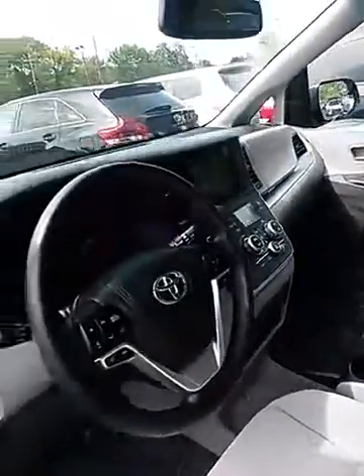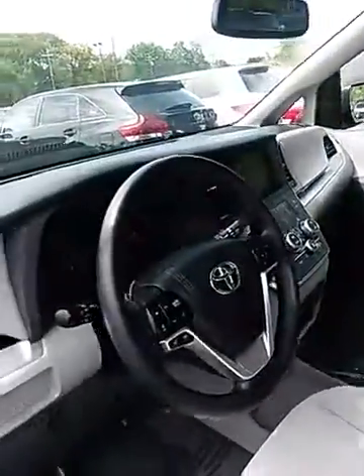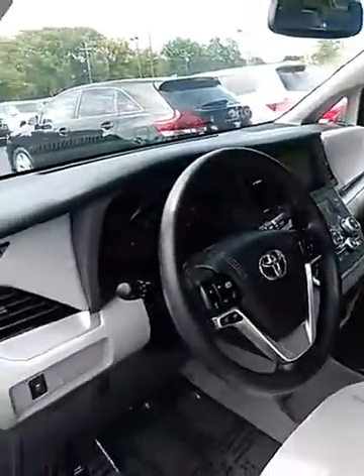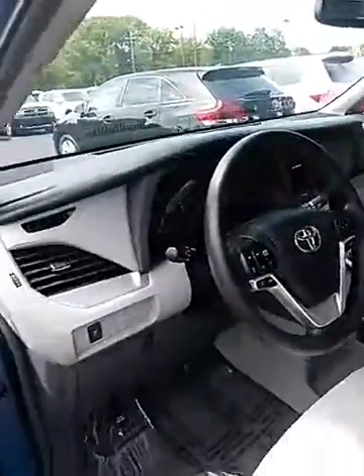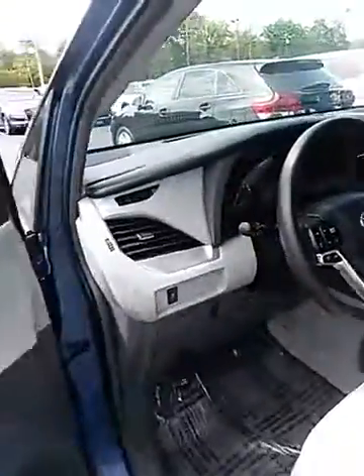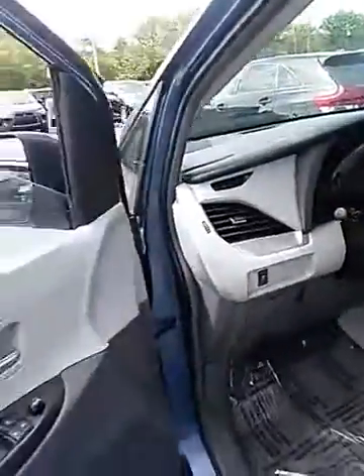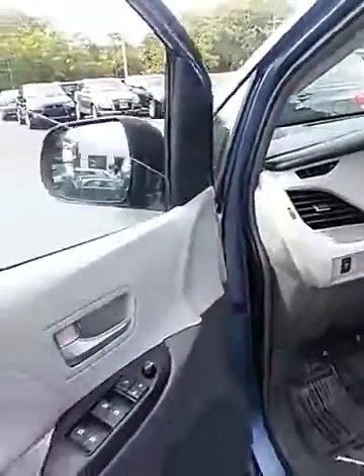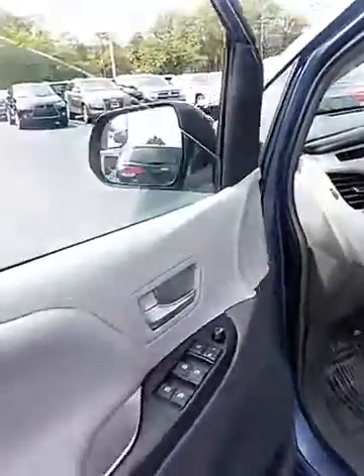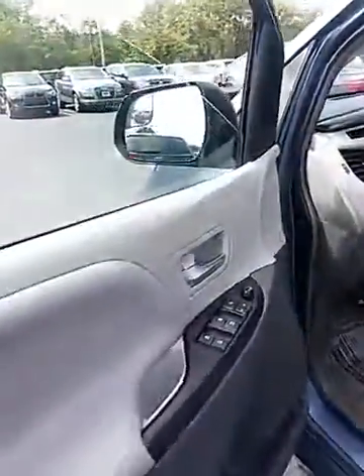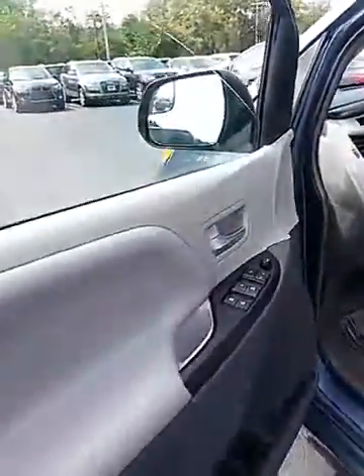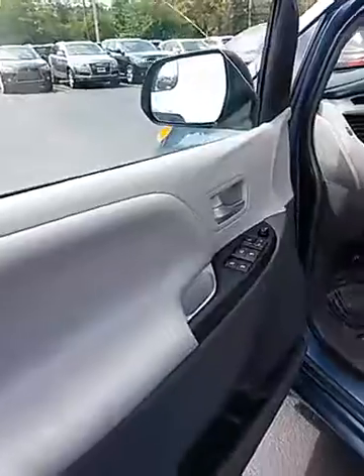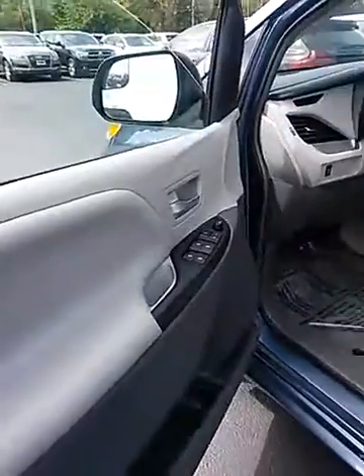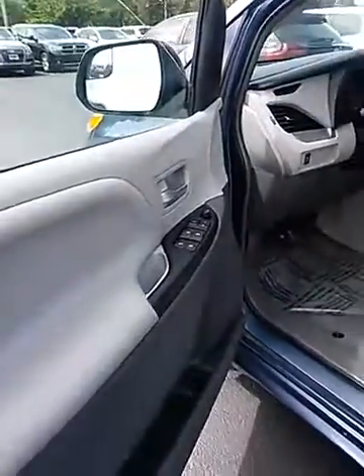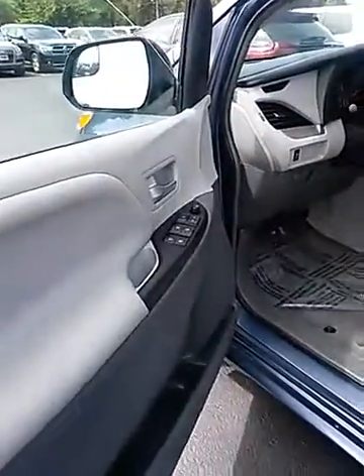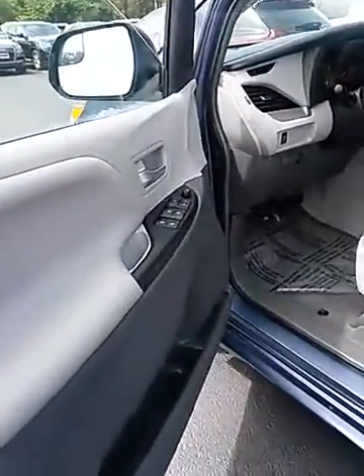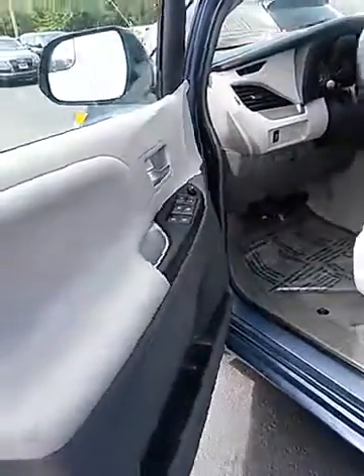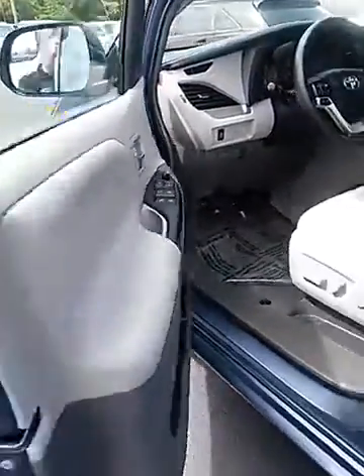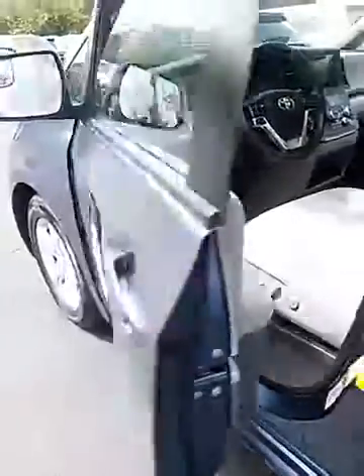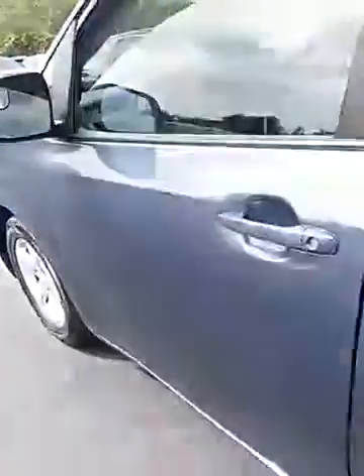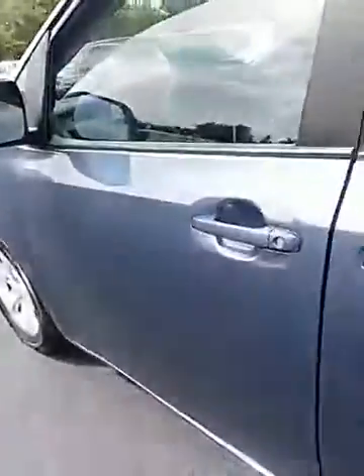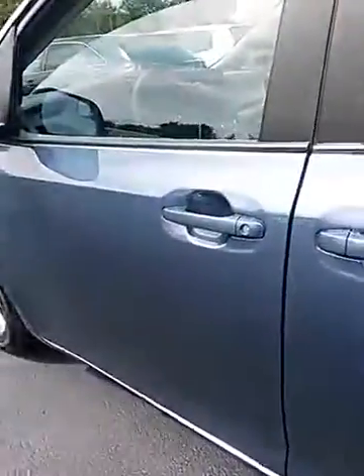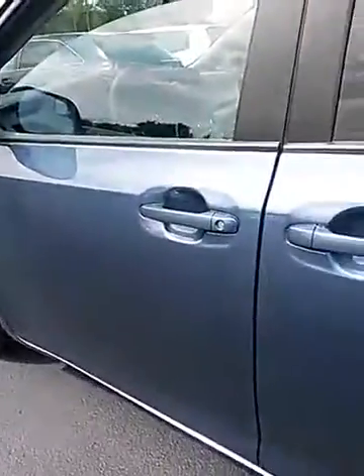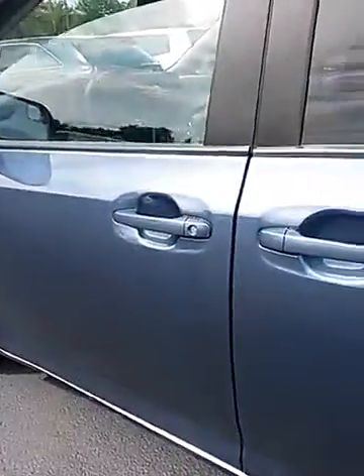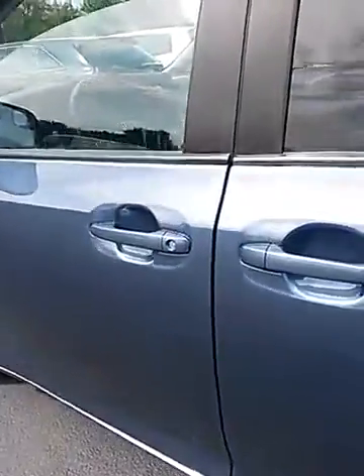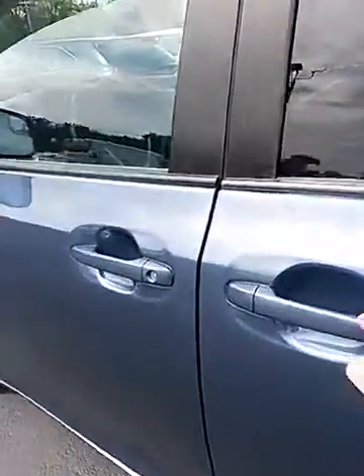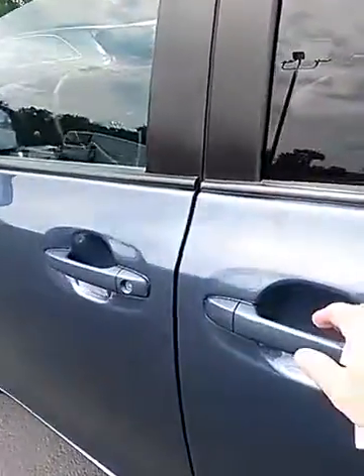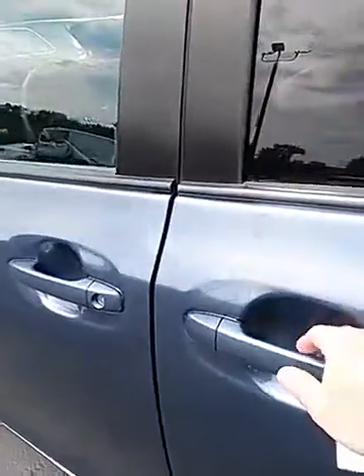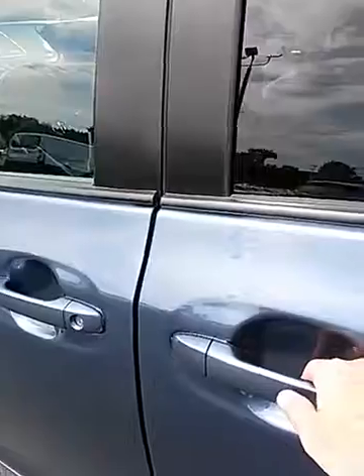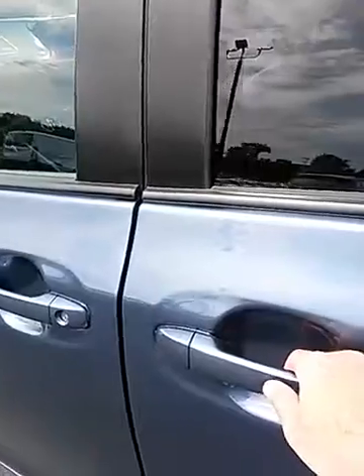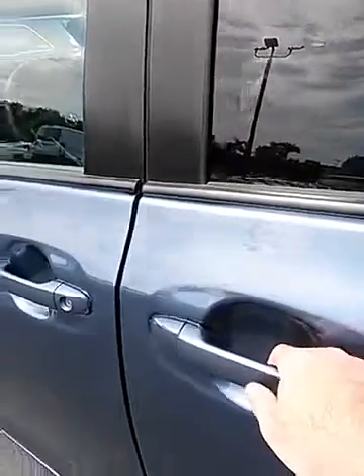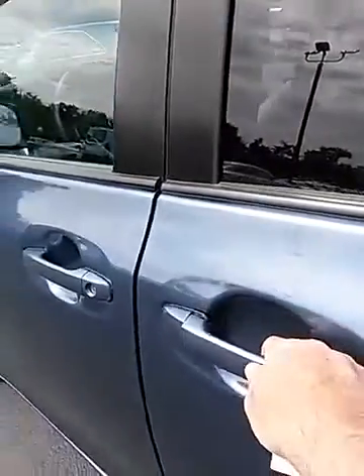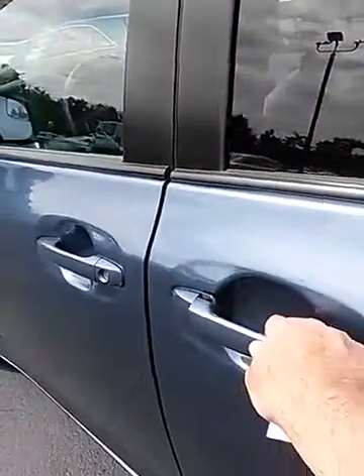Power windows and power locks. This also has power sliding doors on both sides.